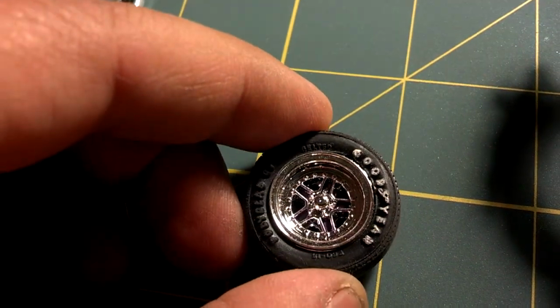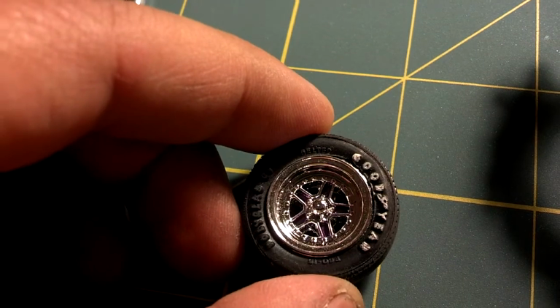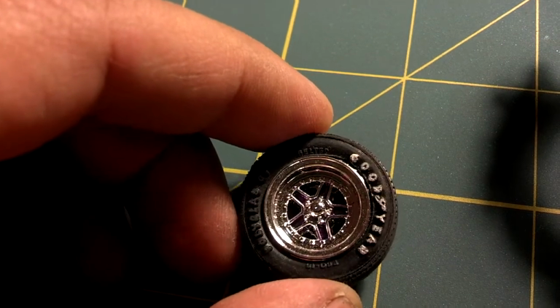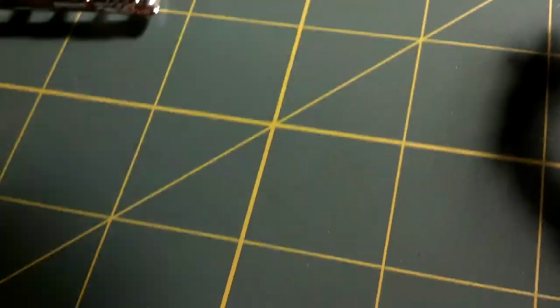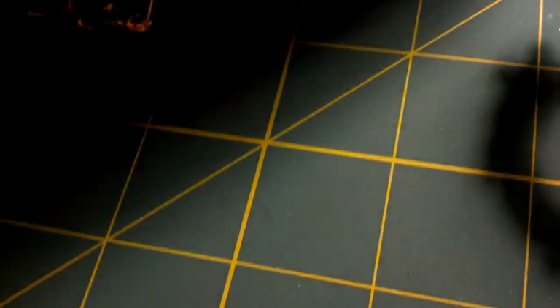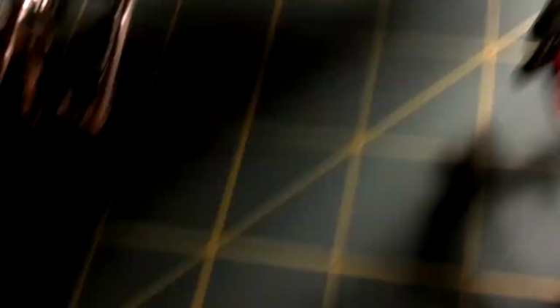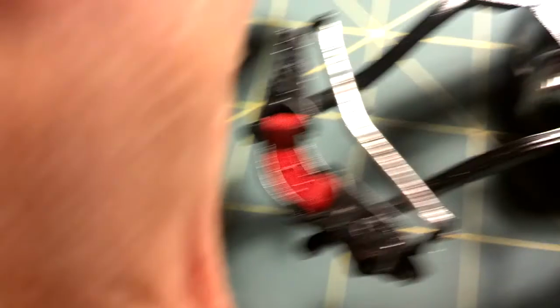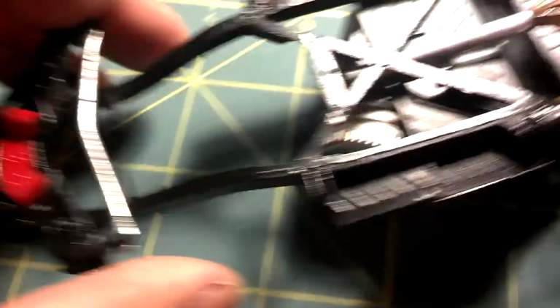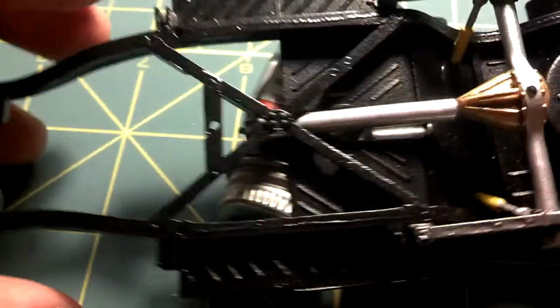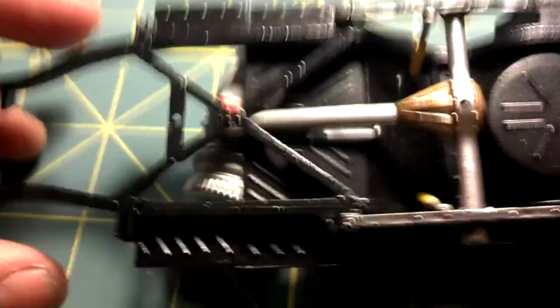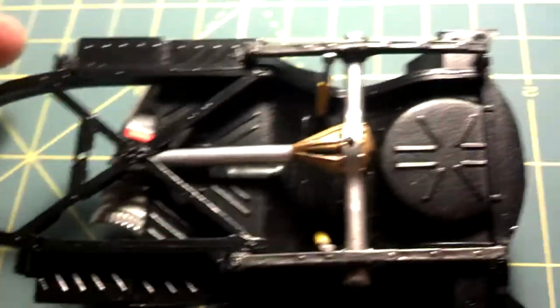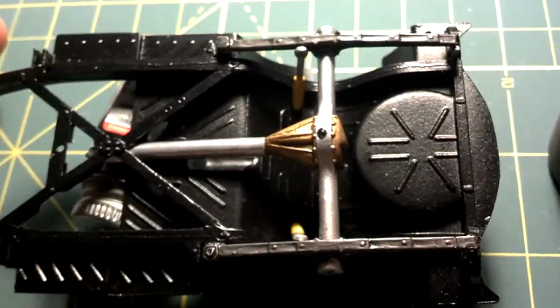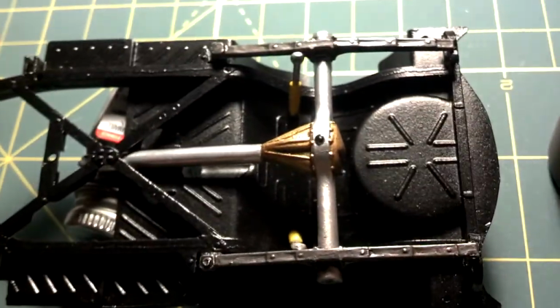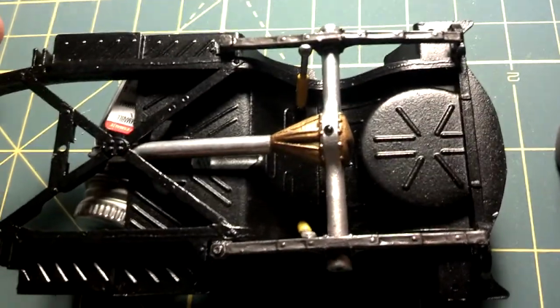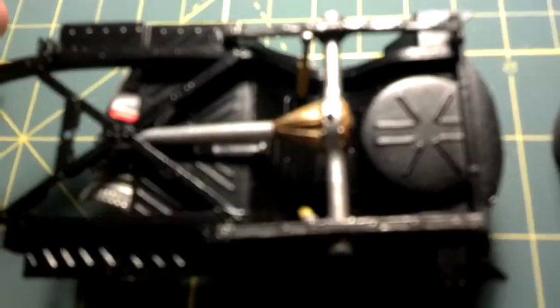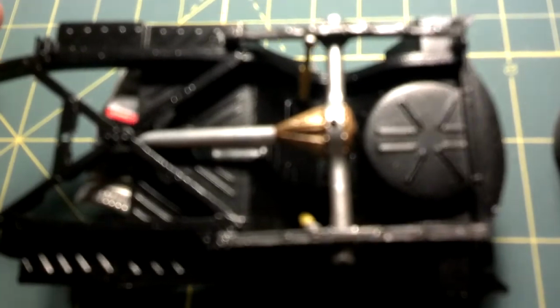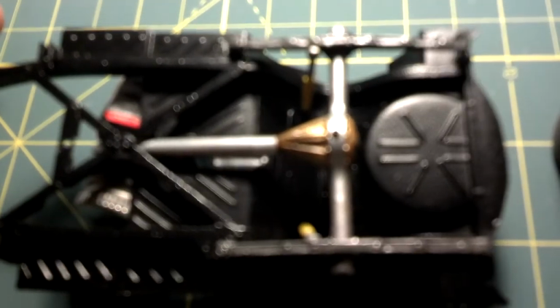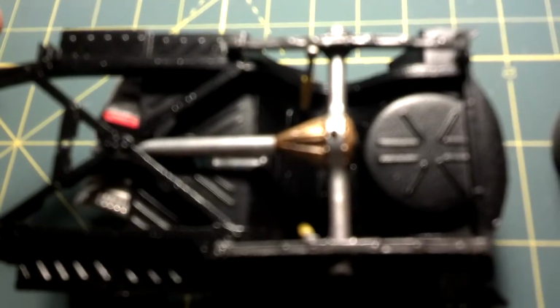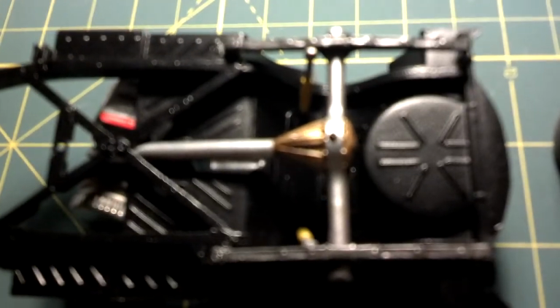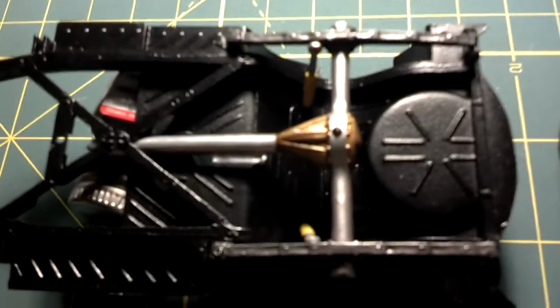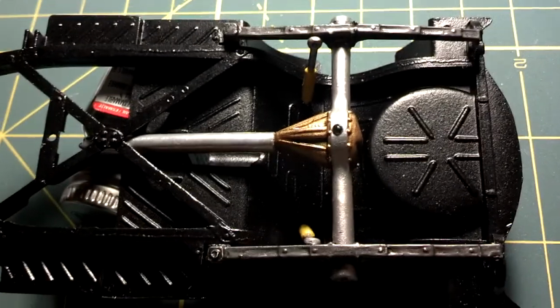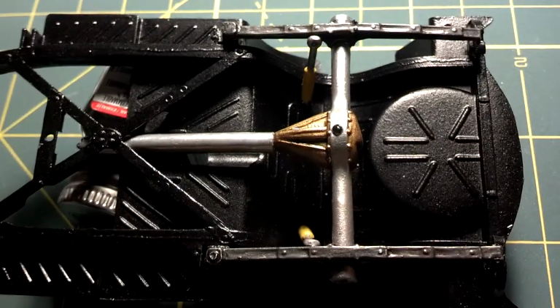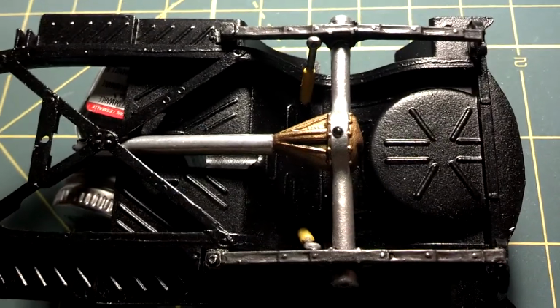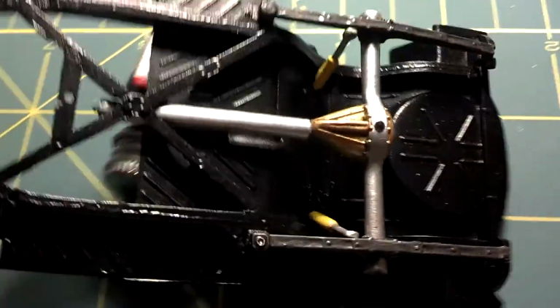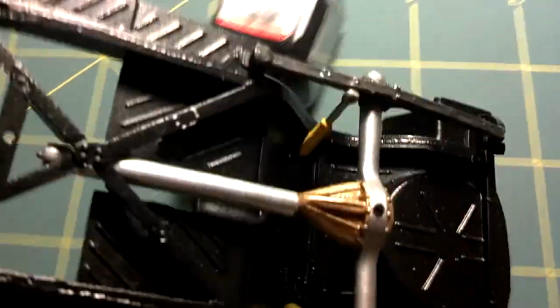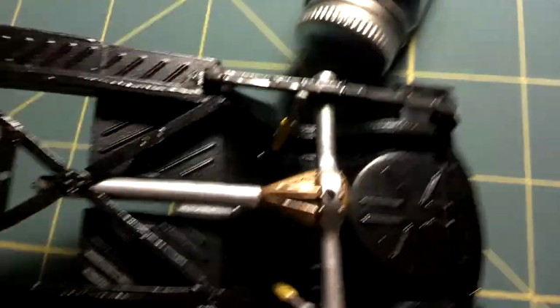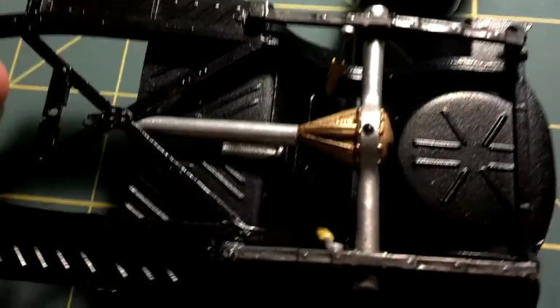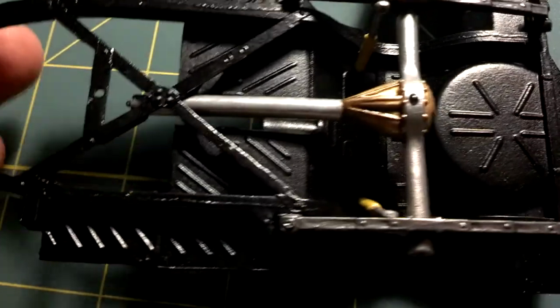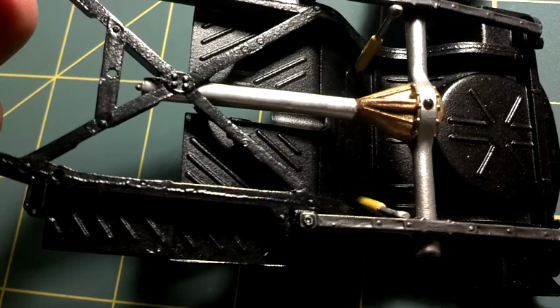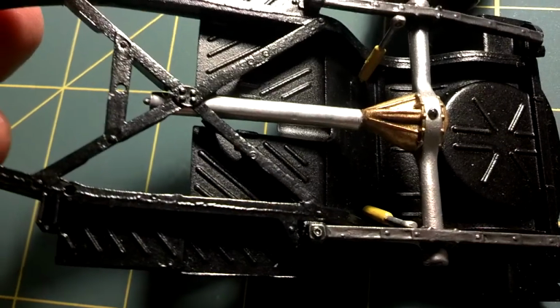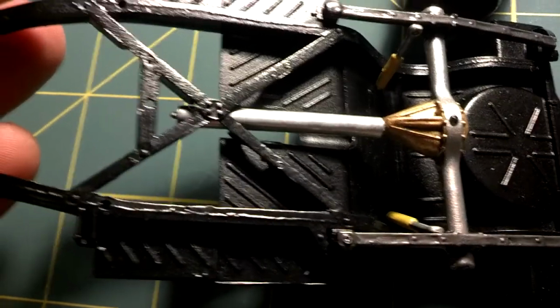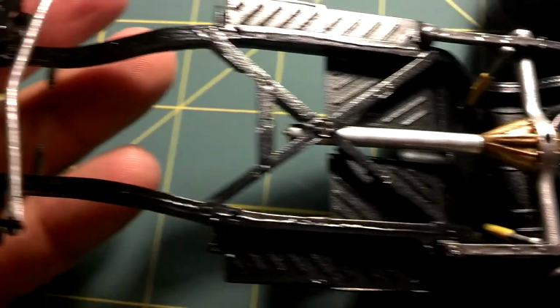It's a chassis — it's pretty clean, not a drop of glue anywhere on it.